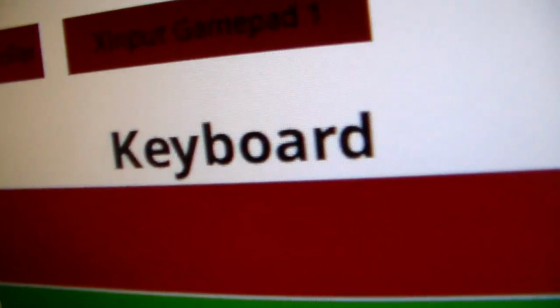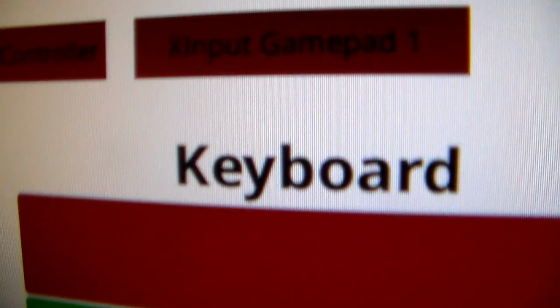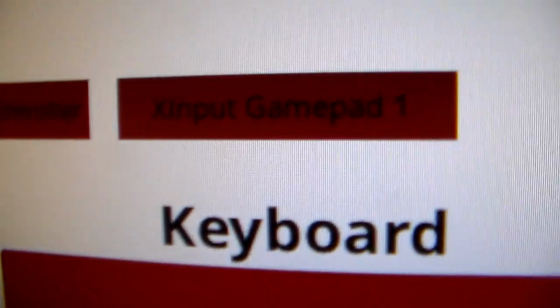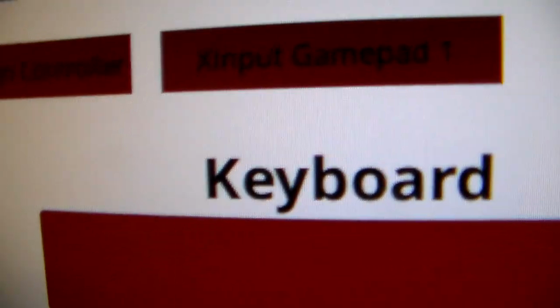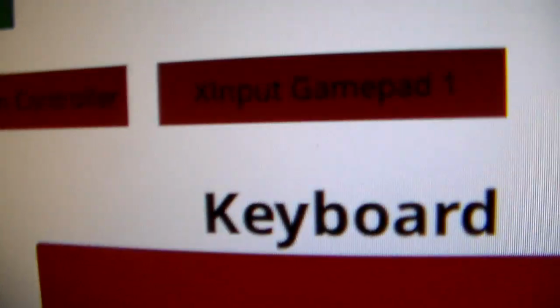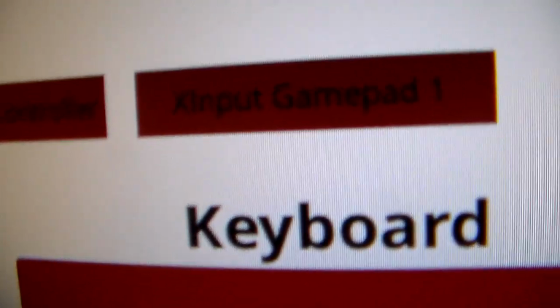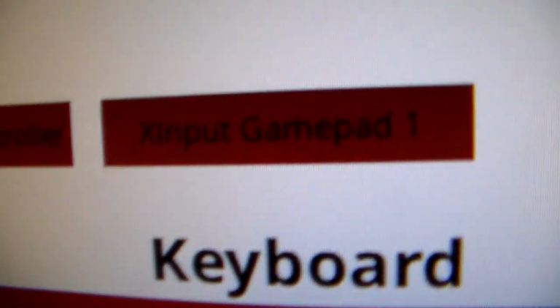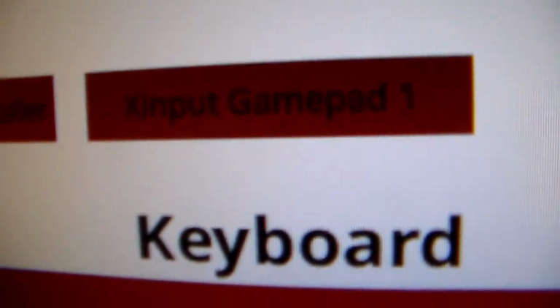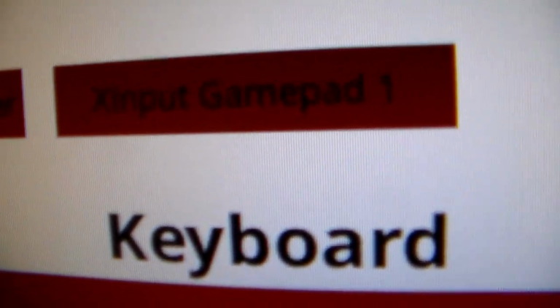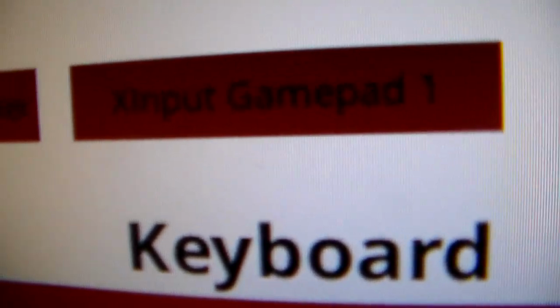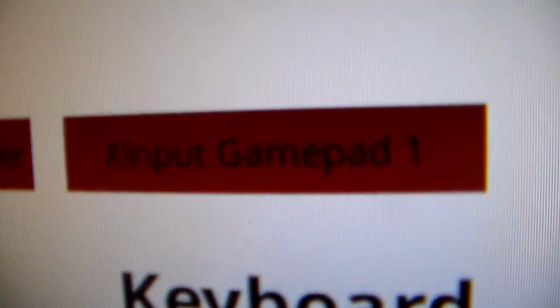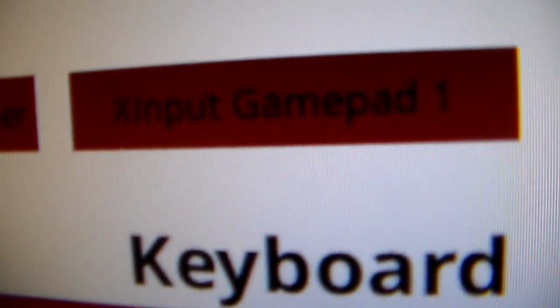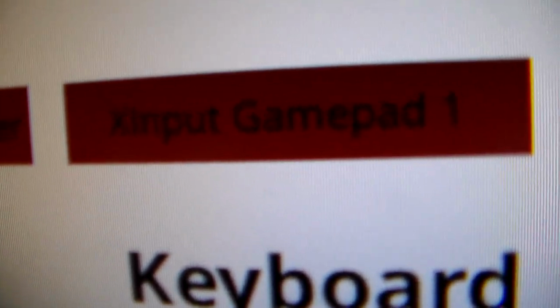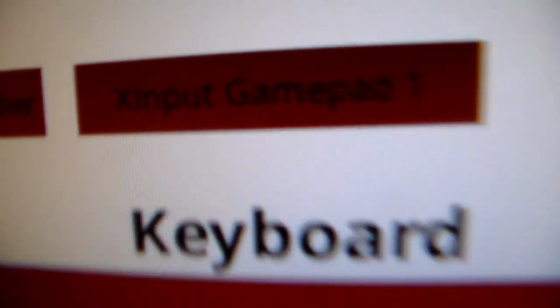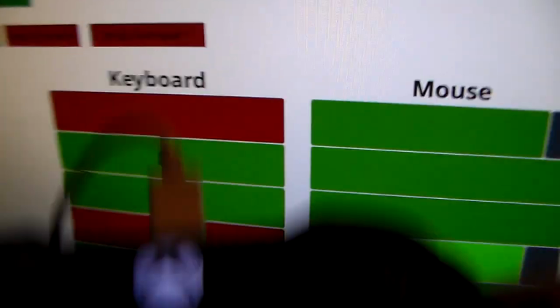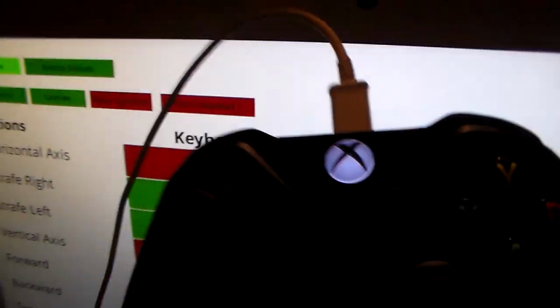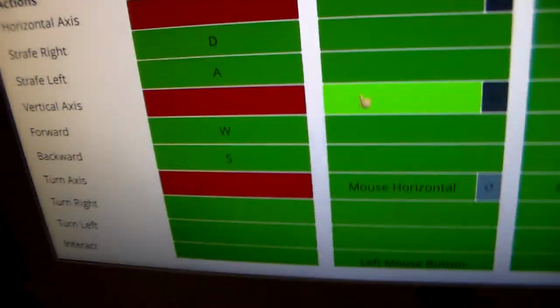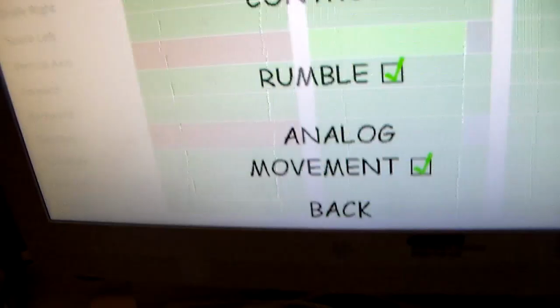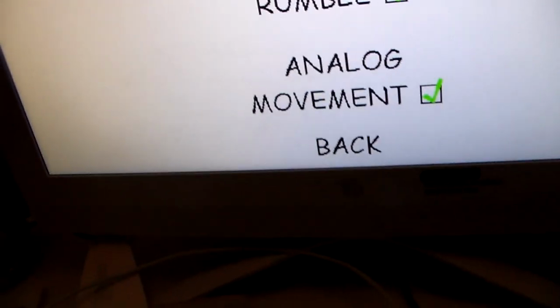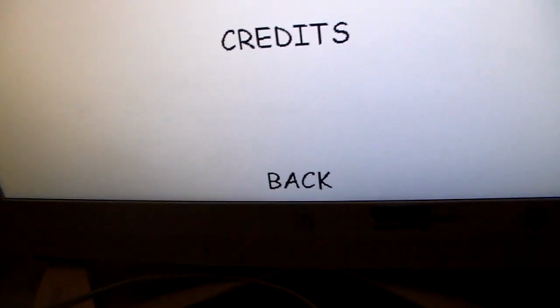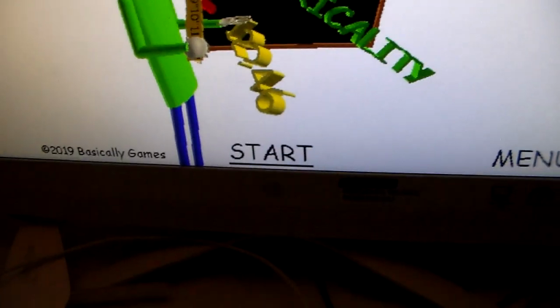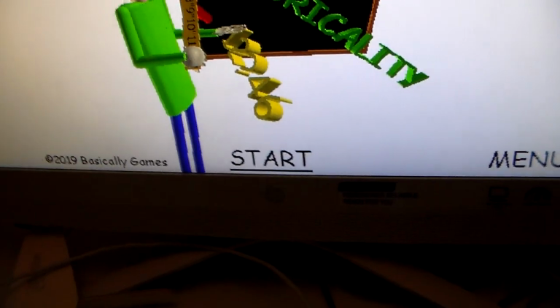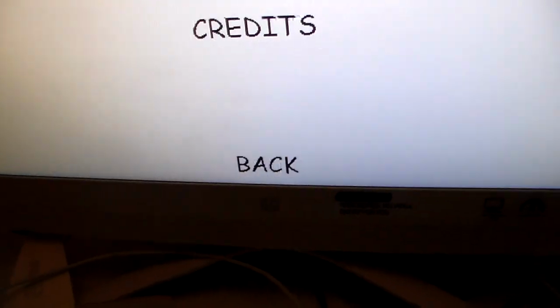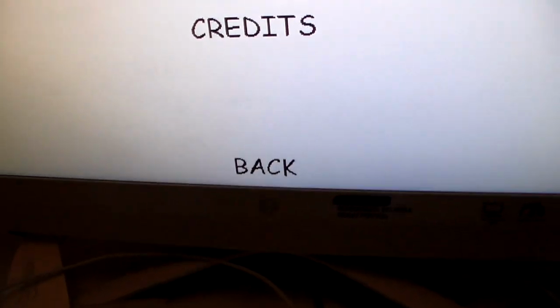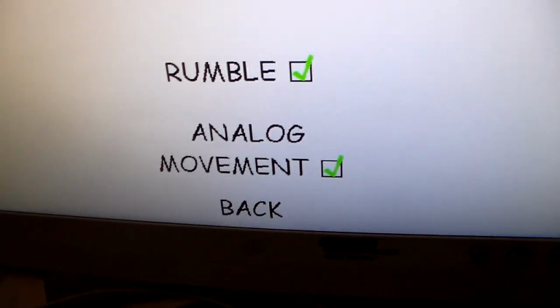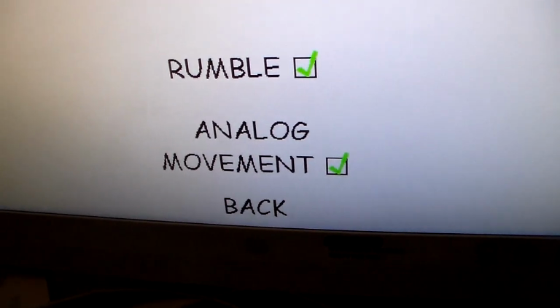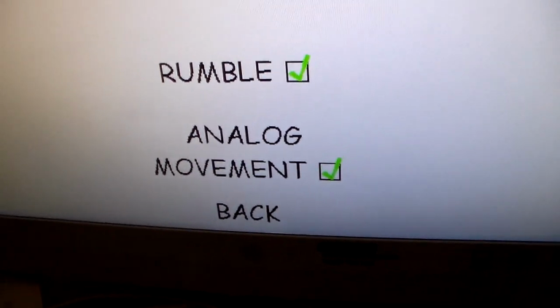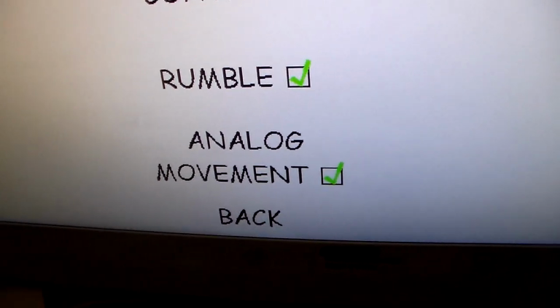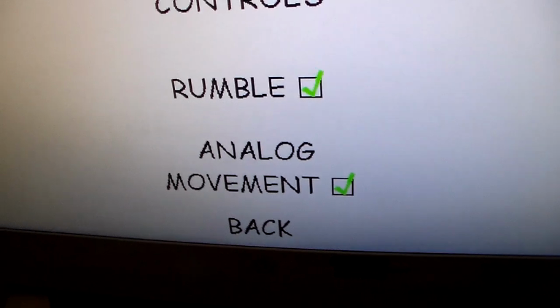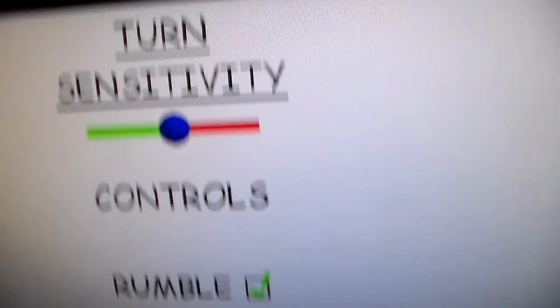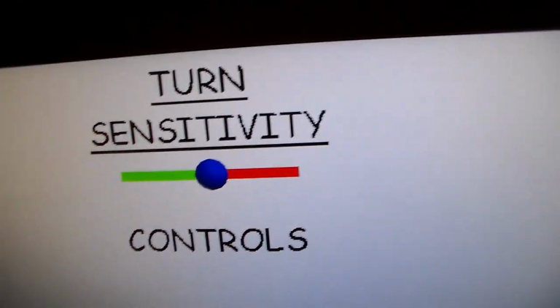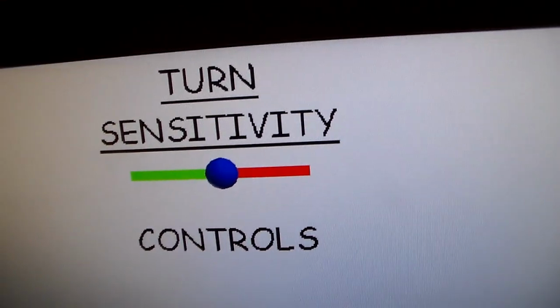It says your actual Xbox controller name right here. Let me turn up the sensitivity on this port for the demonstration.